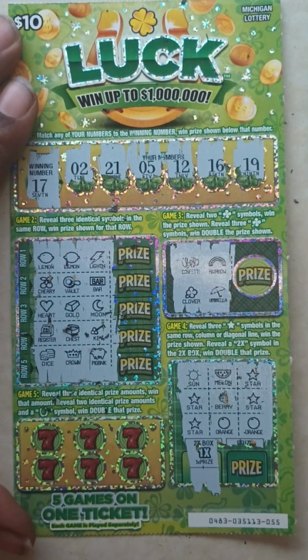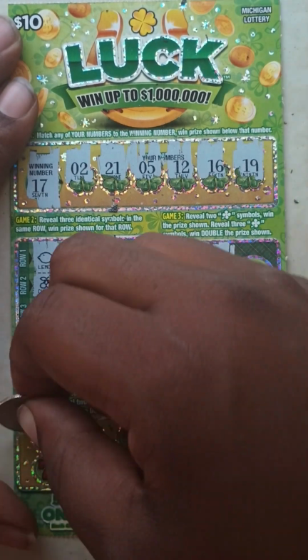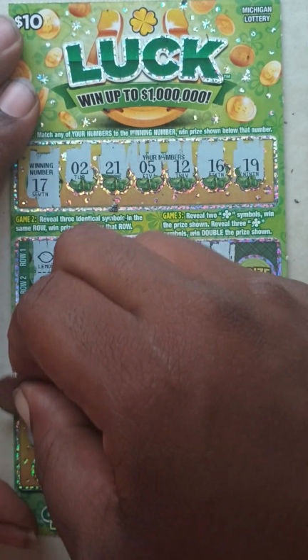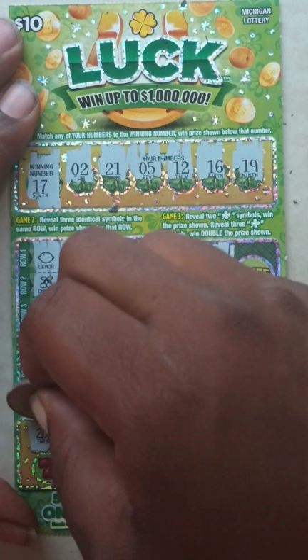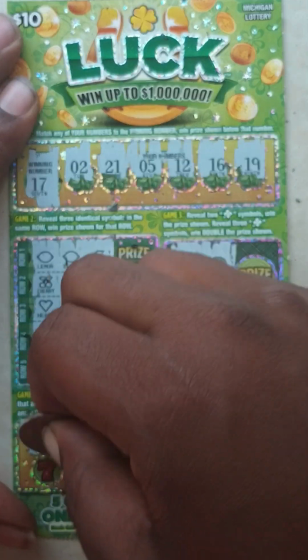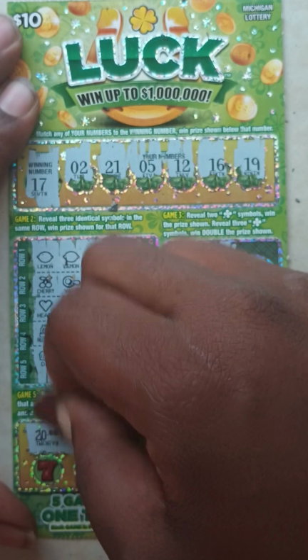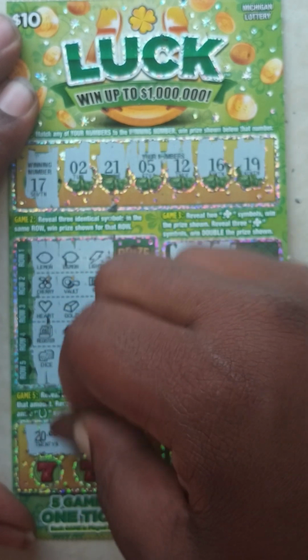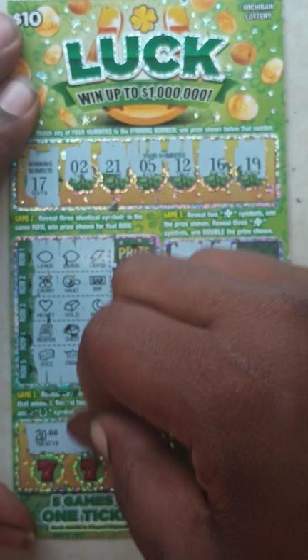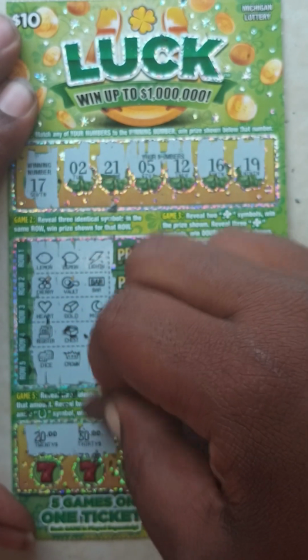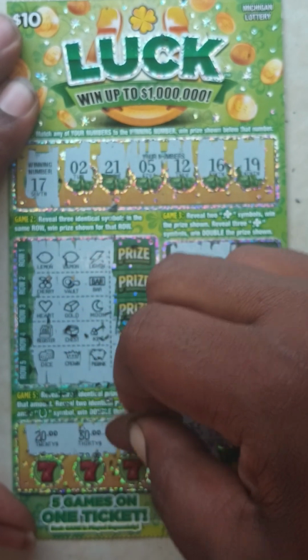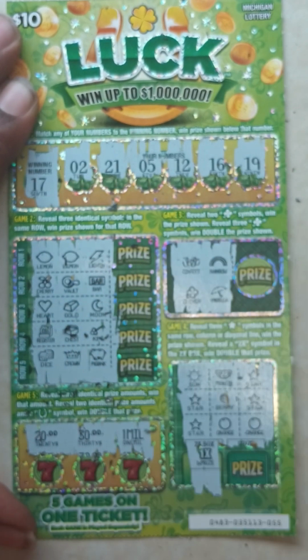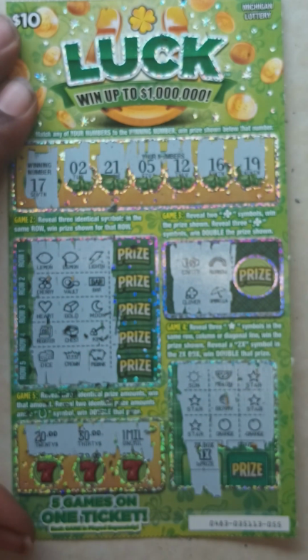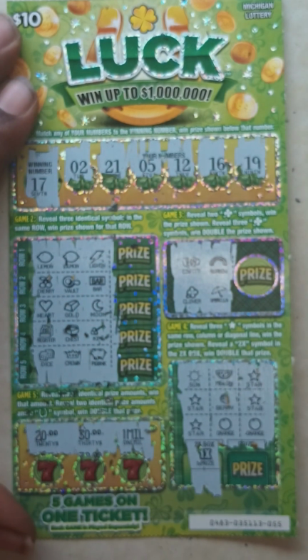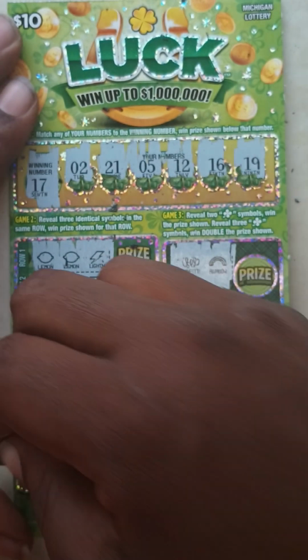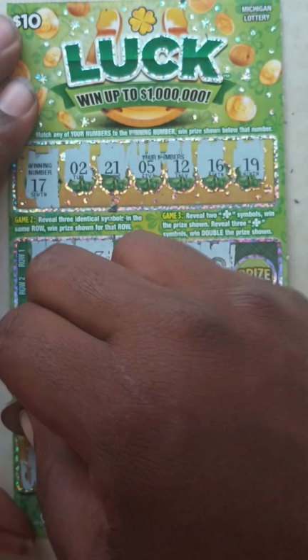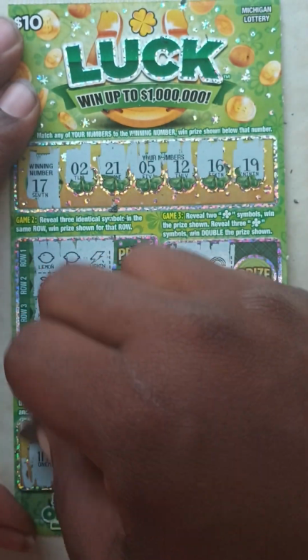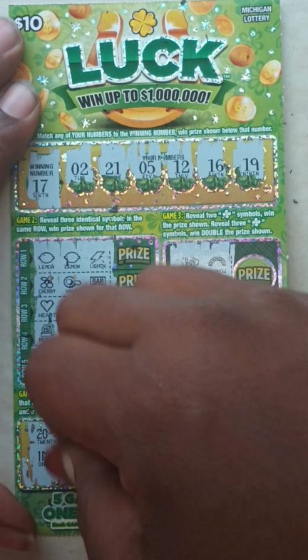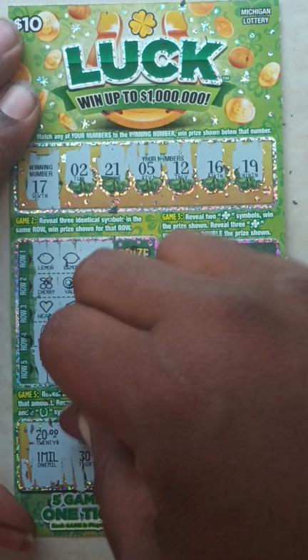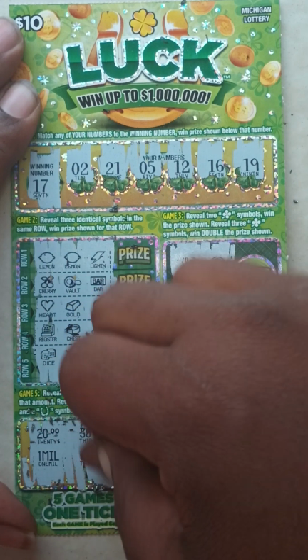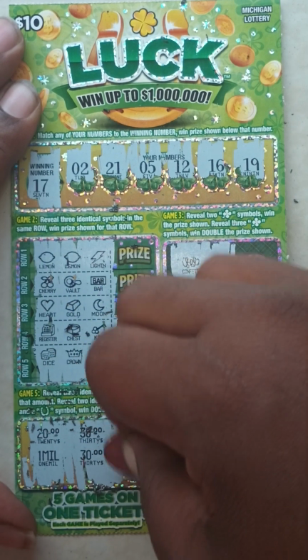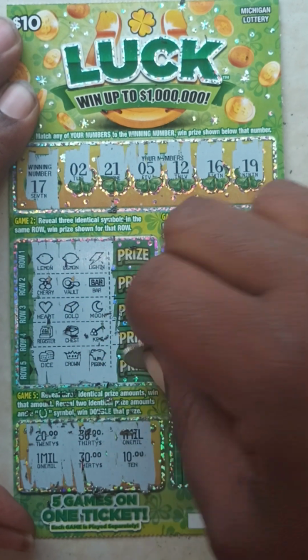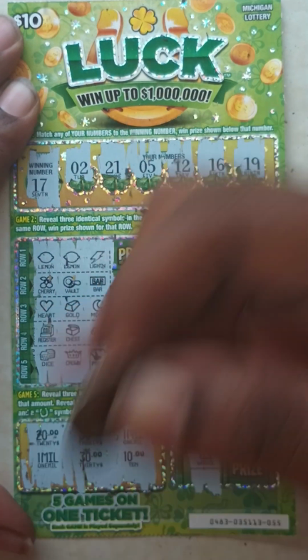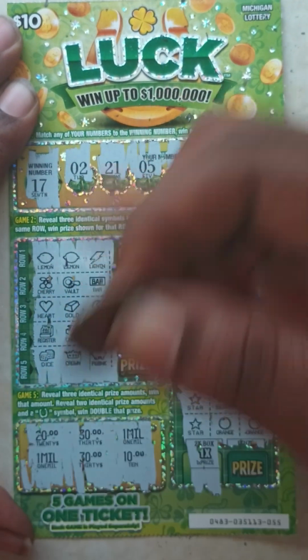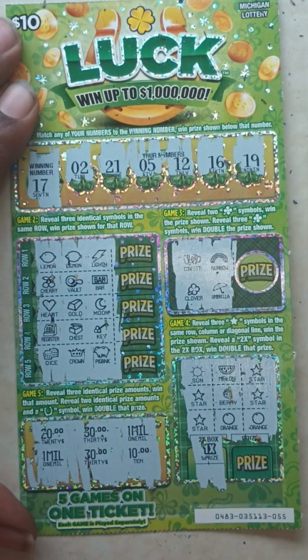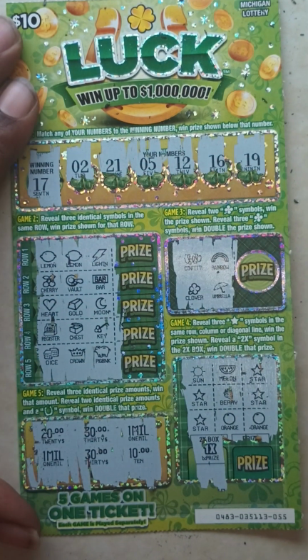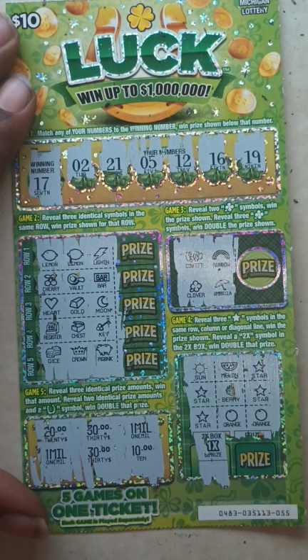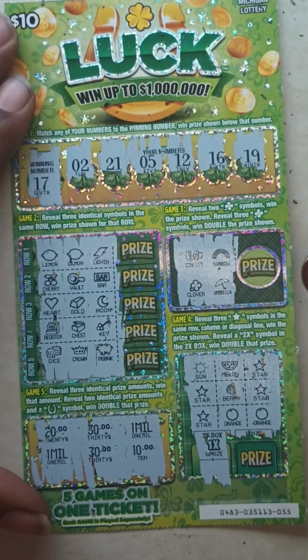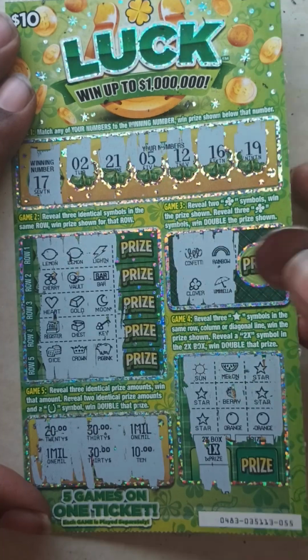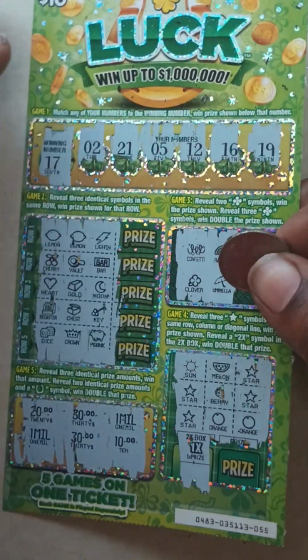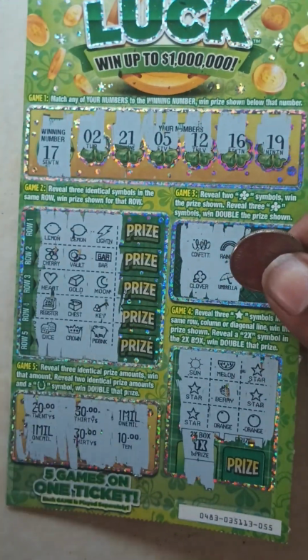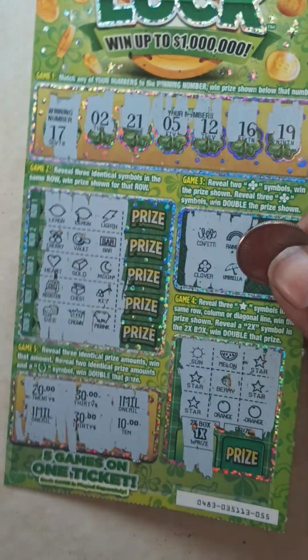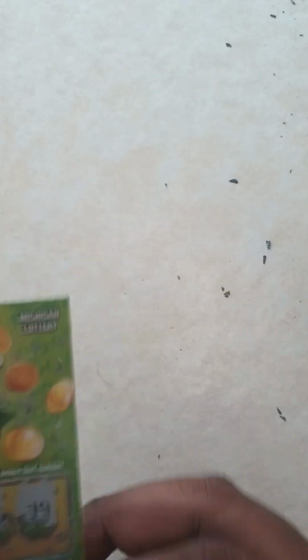Game five: $20, $30, and one melon. One melon, $30, and $10. So ticket number 55 is a loser.